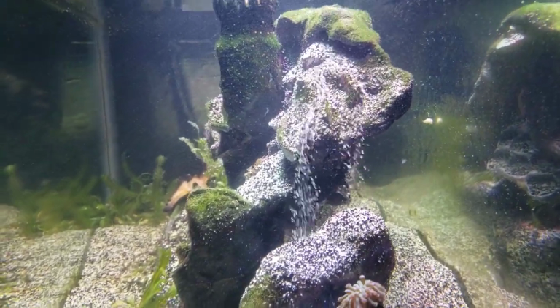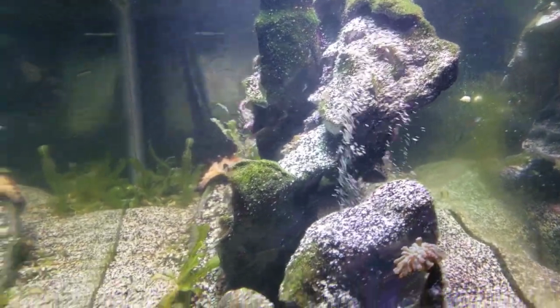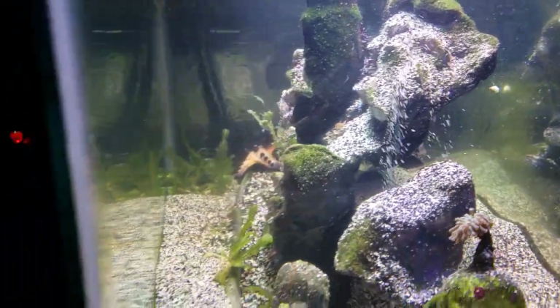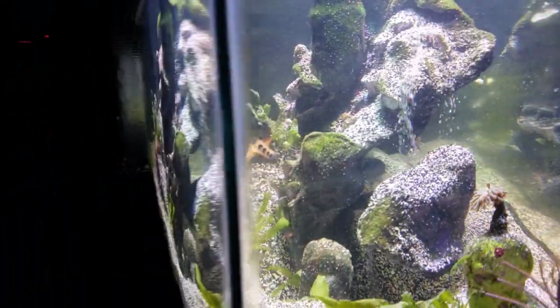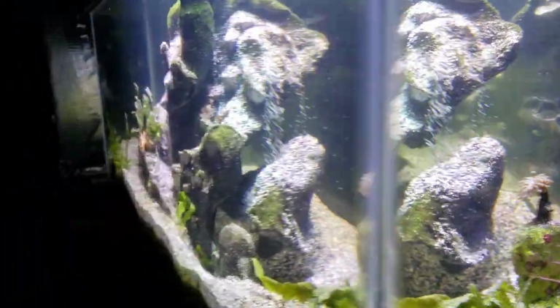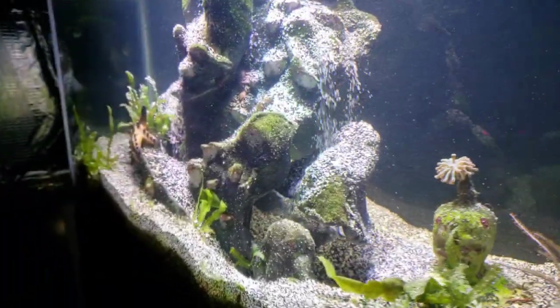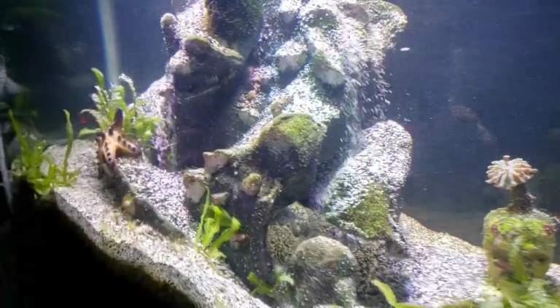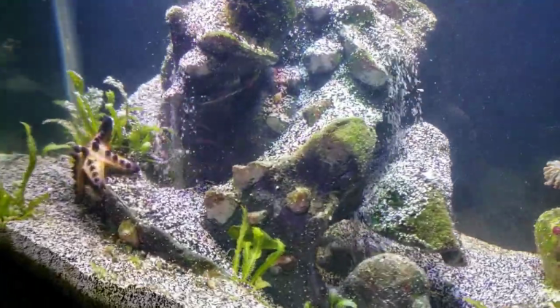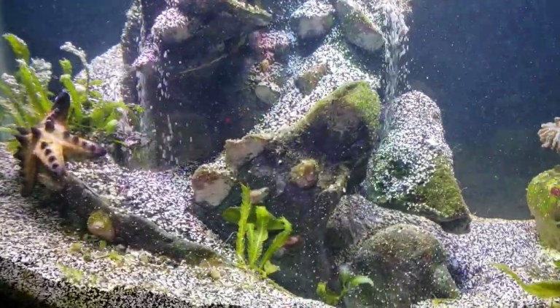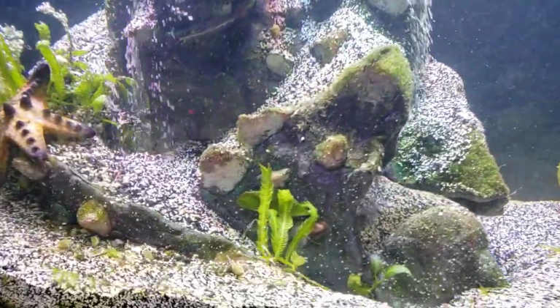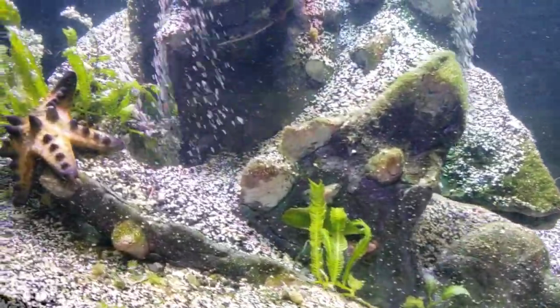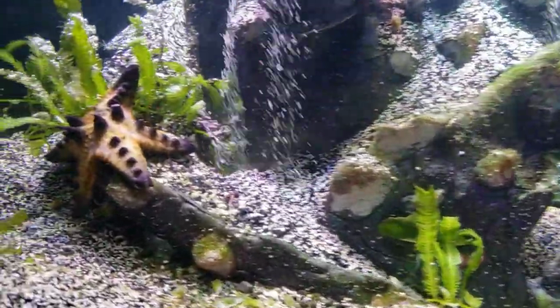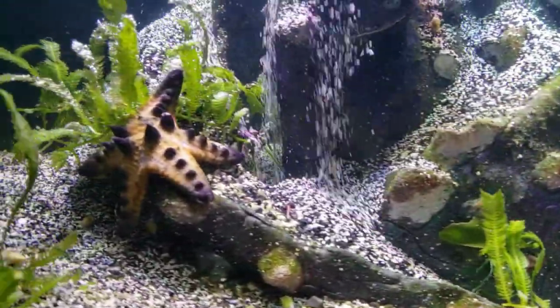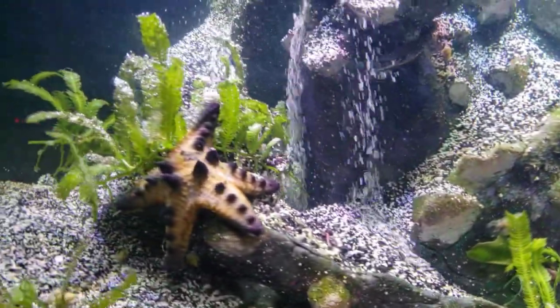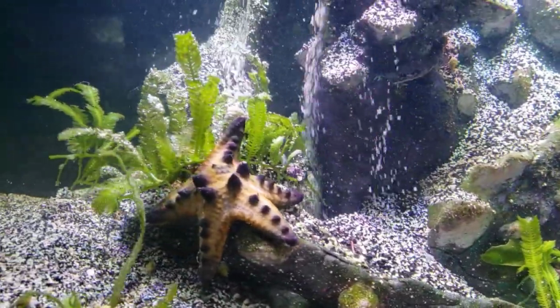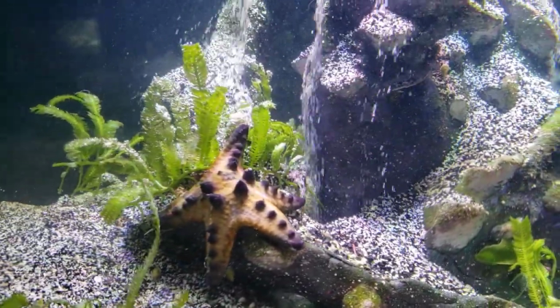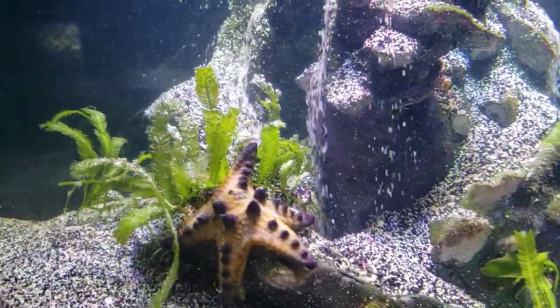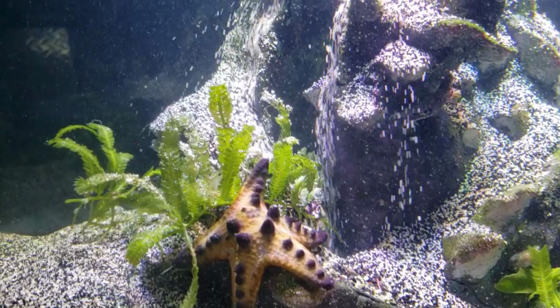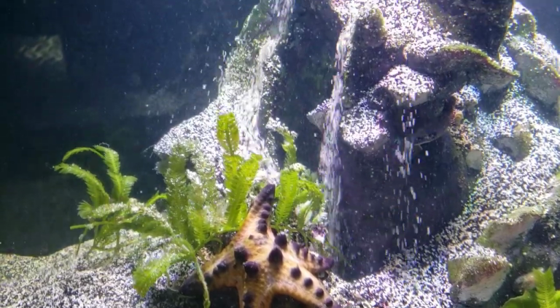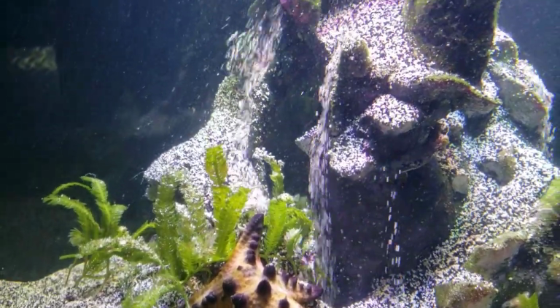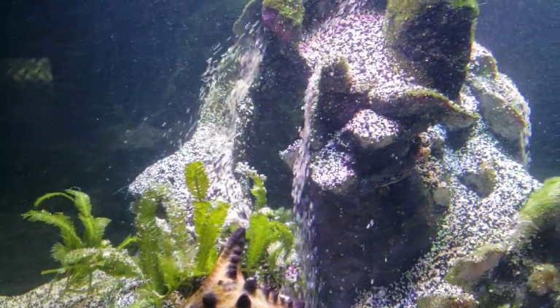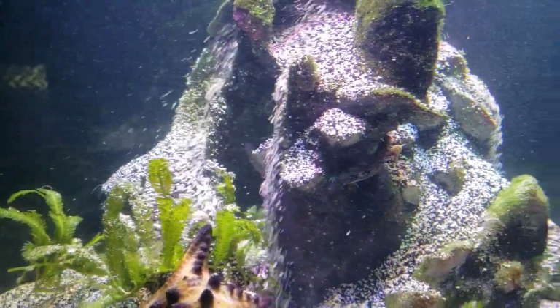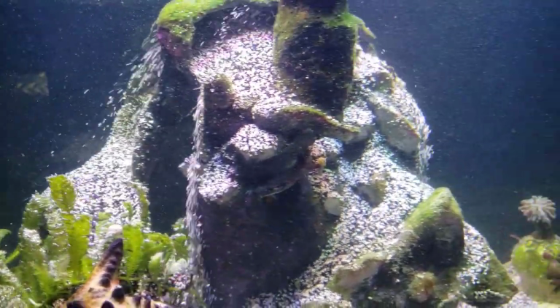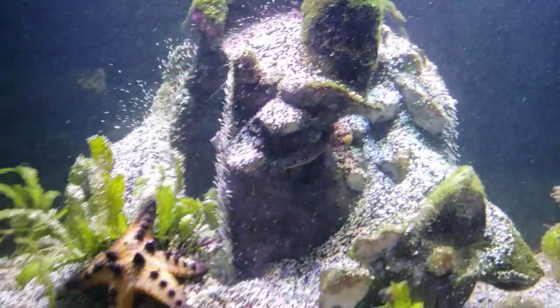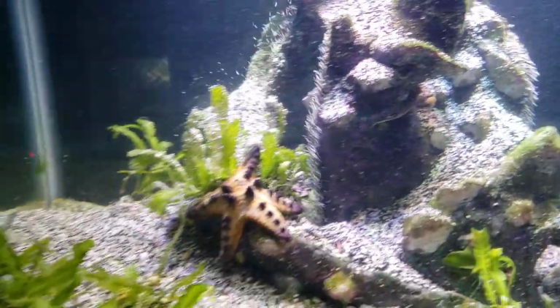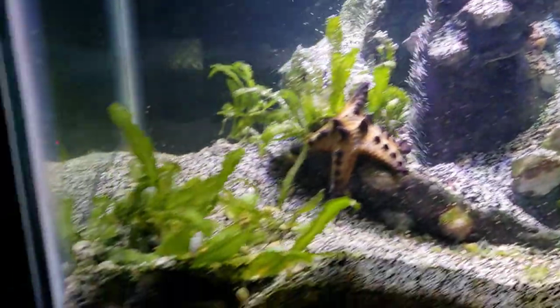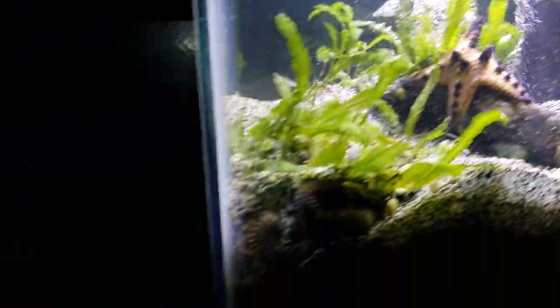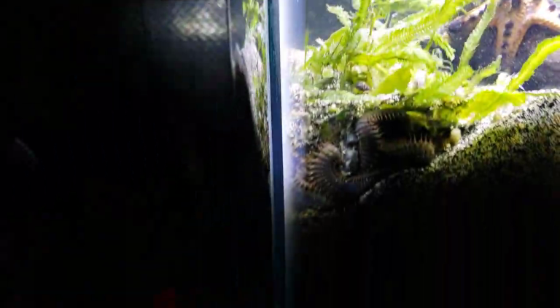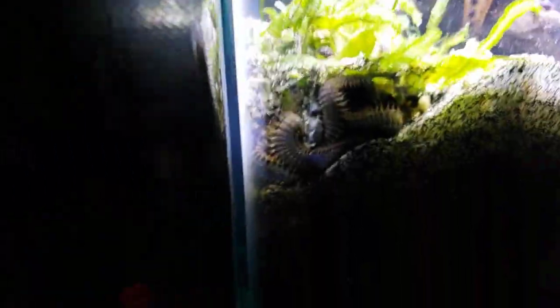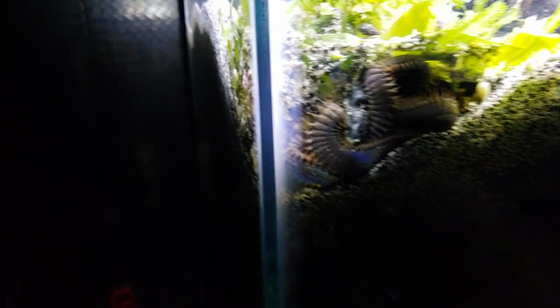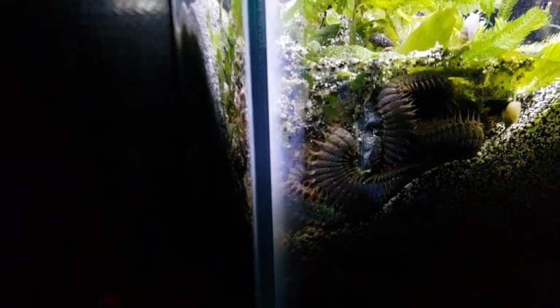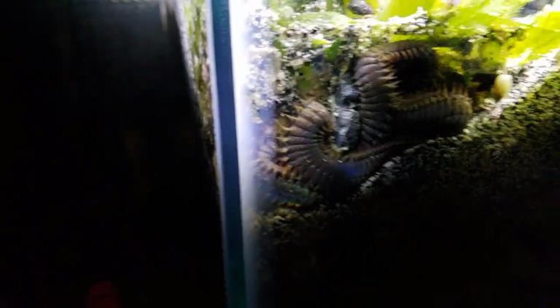This is just a simple setup. I made it just for fun — it wasn't meant to really be anything. The bobbit worm is over here. We did take him out of the sump, so he had to go somewhere.